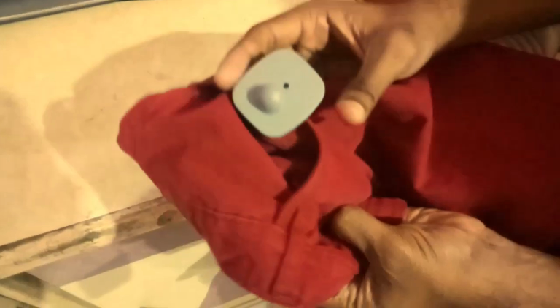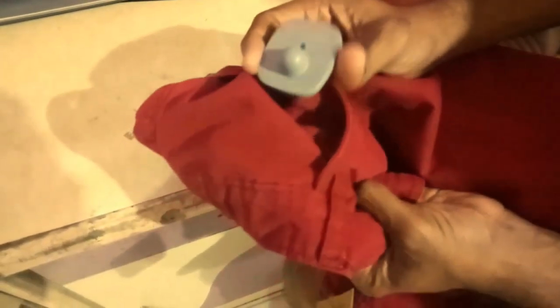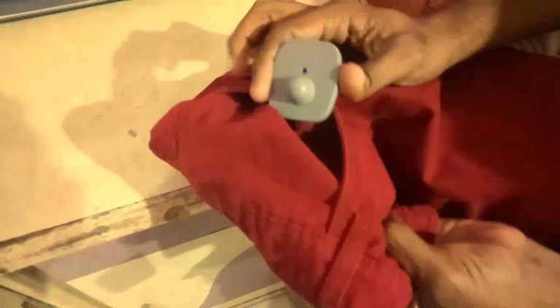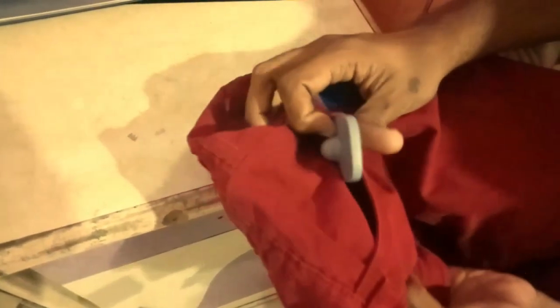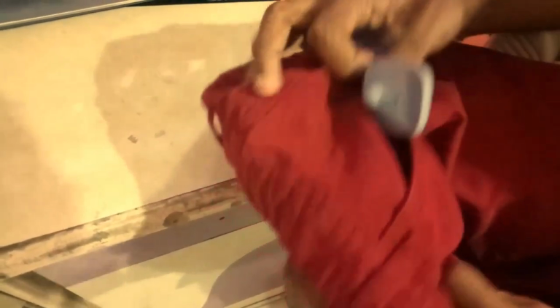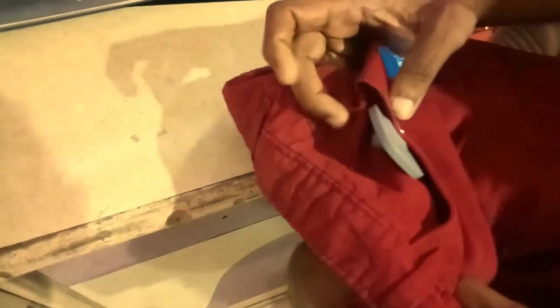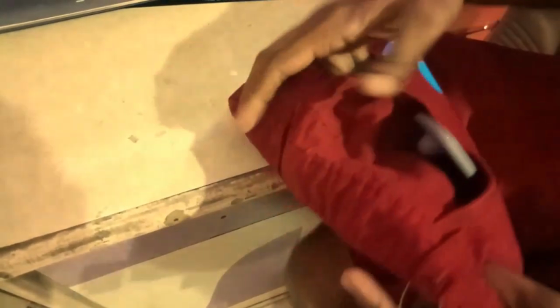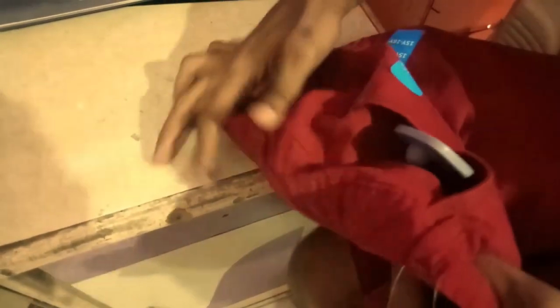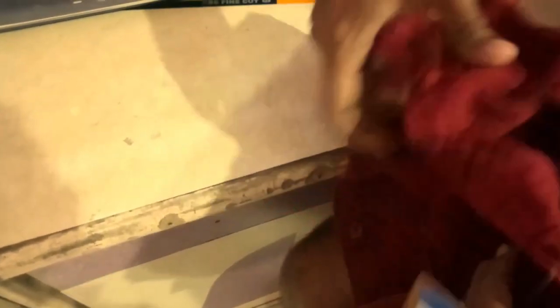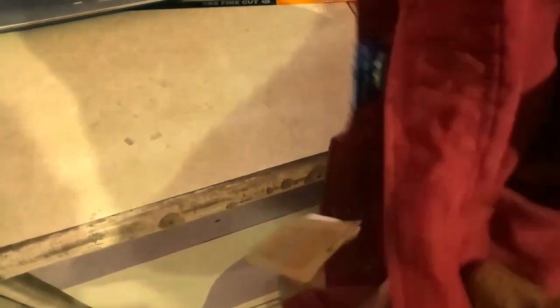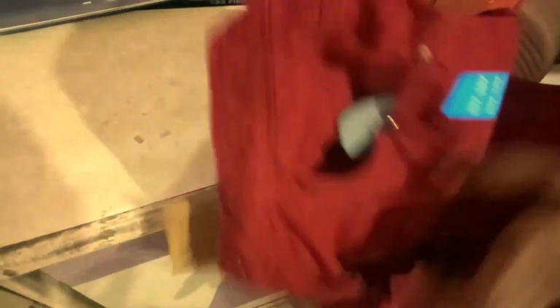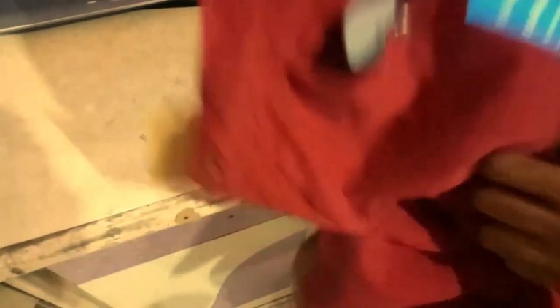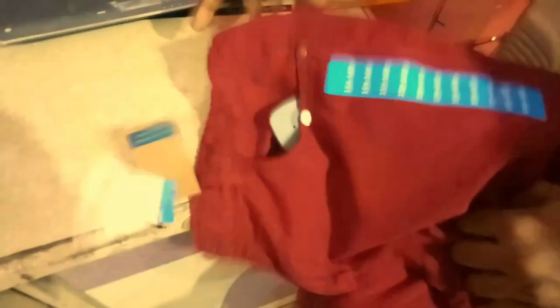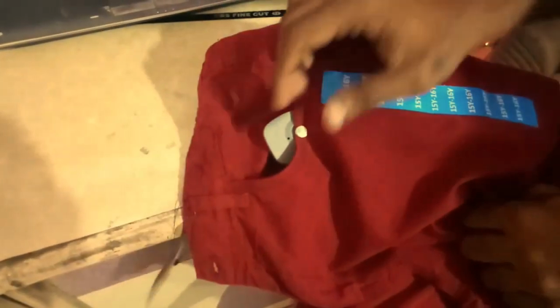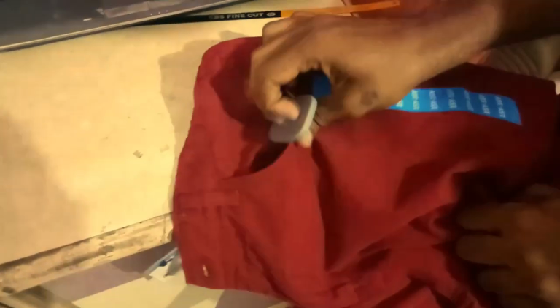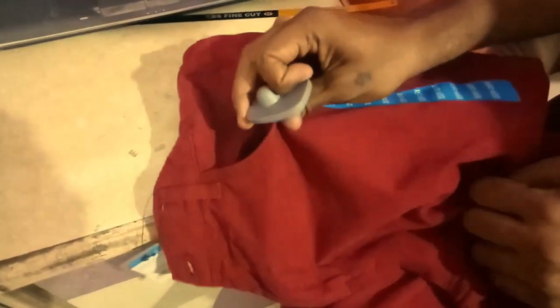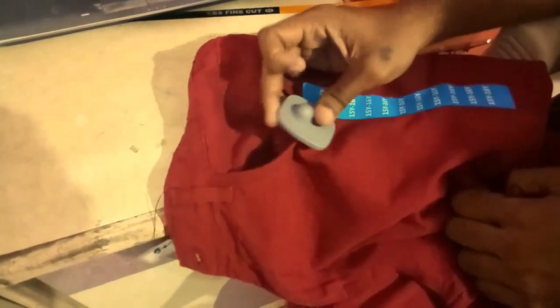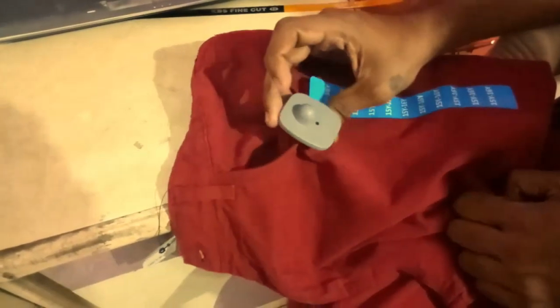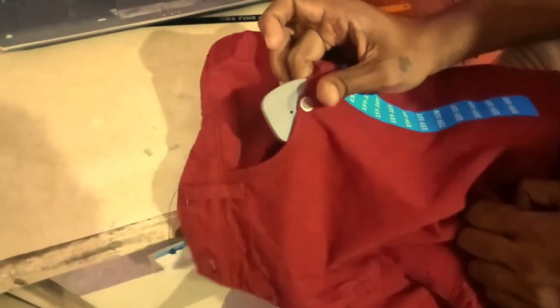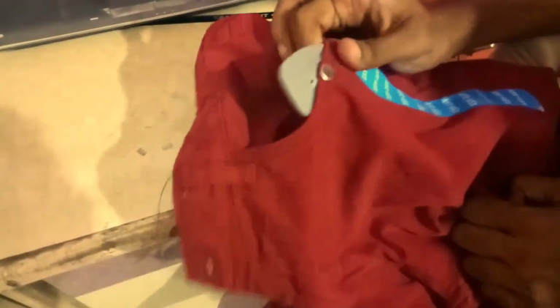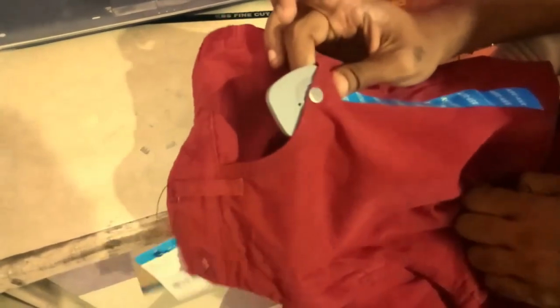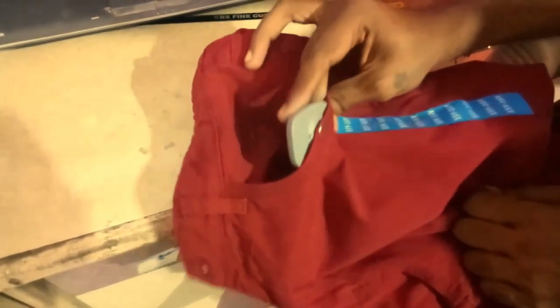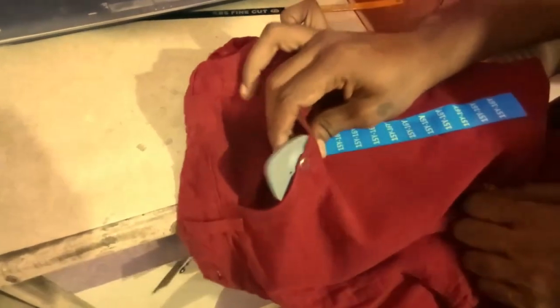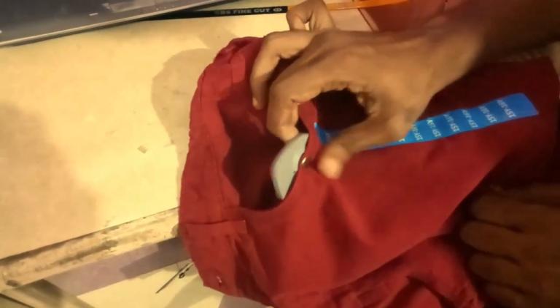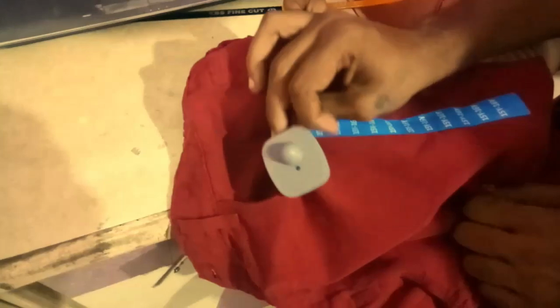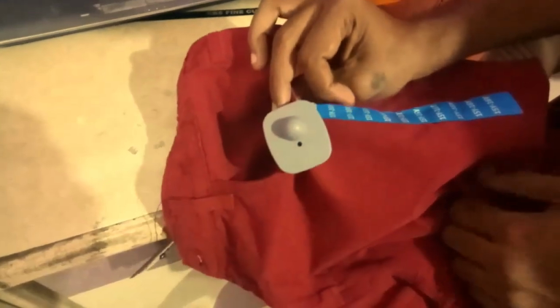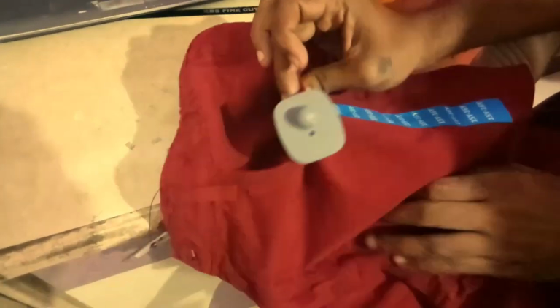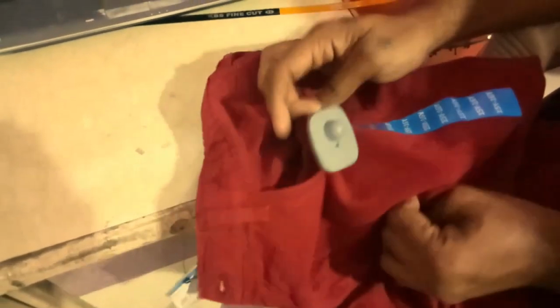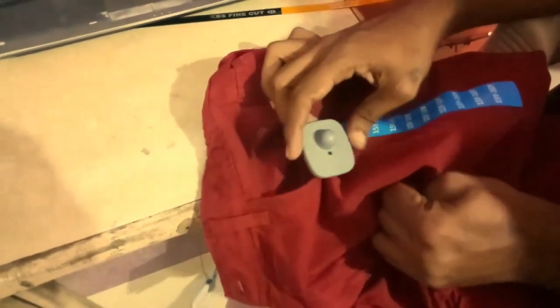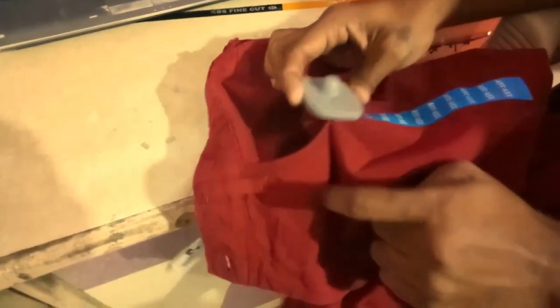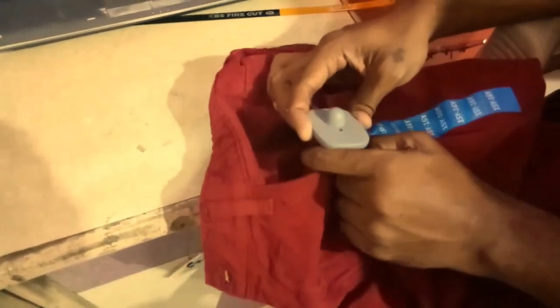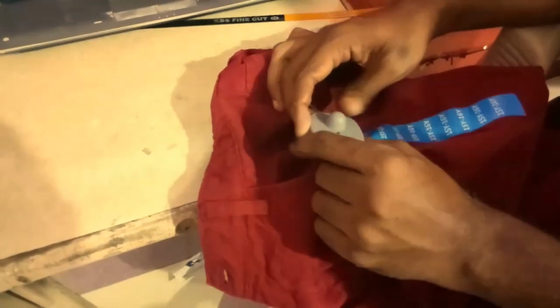Hi everyone. Recently I purchased this pan for my kid but when I came home, I noticed the security tag was still on it. So I wanted to get rid of it without going back to the store. This is how it looks like.